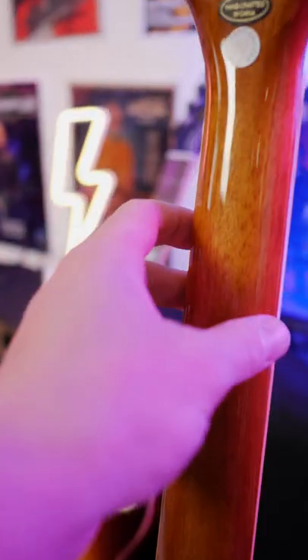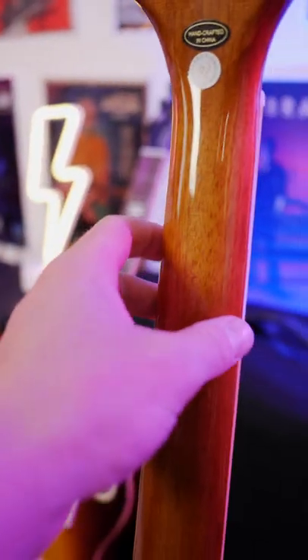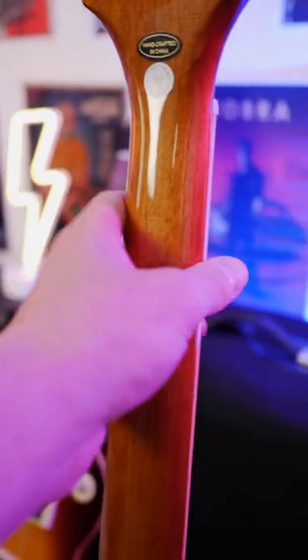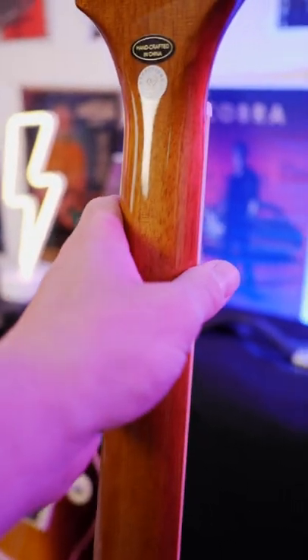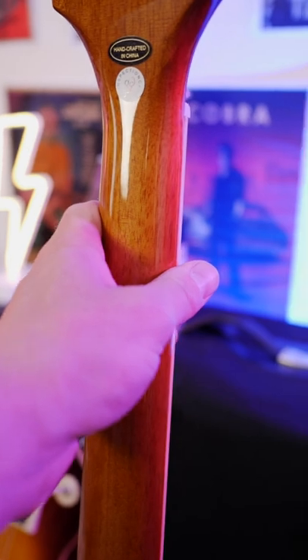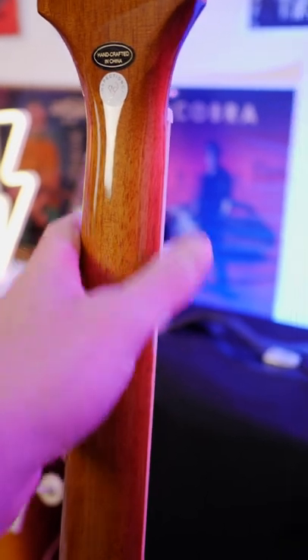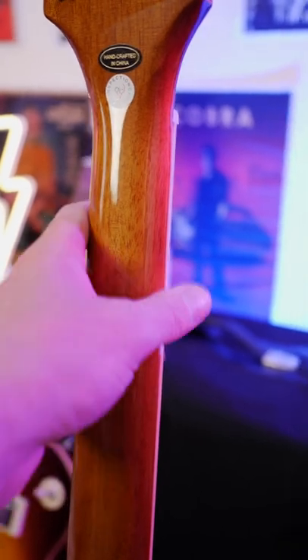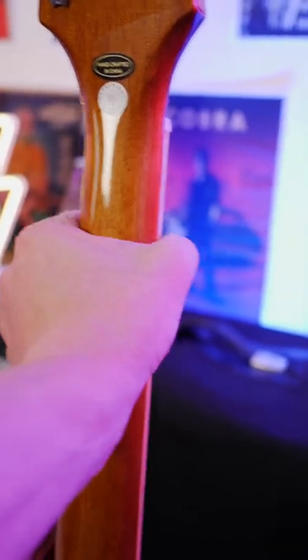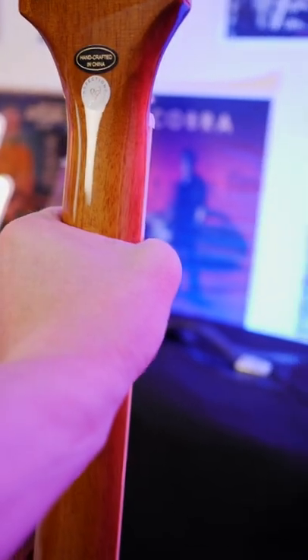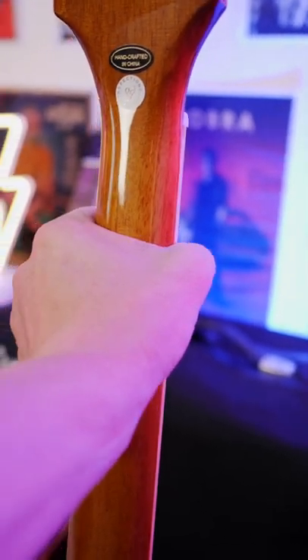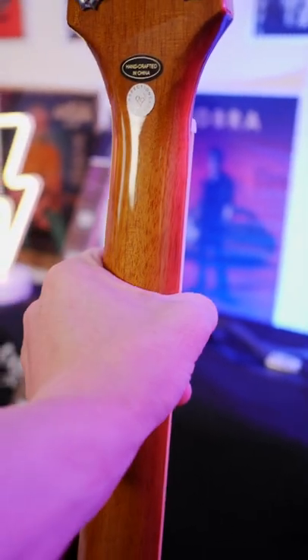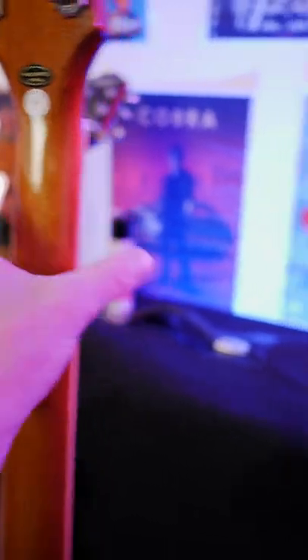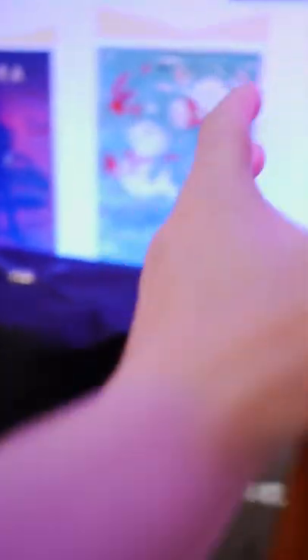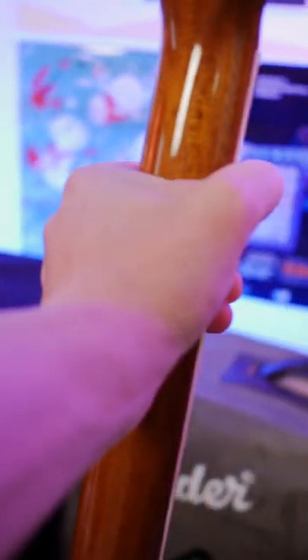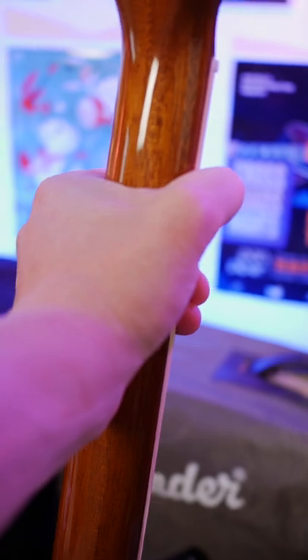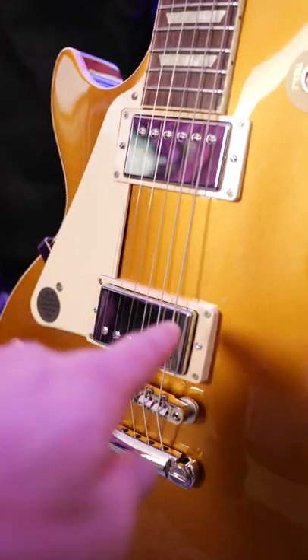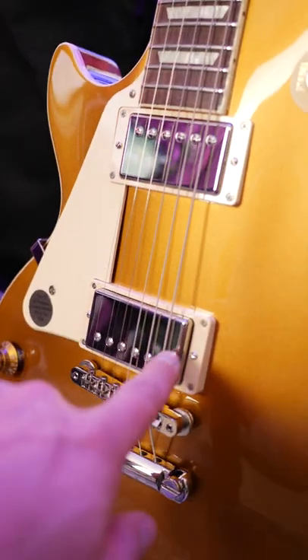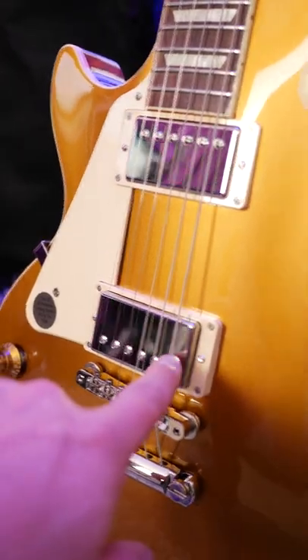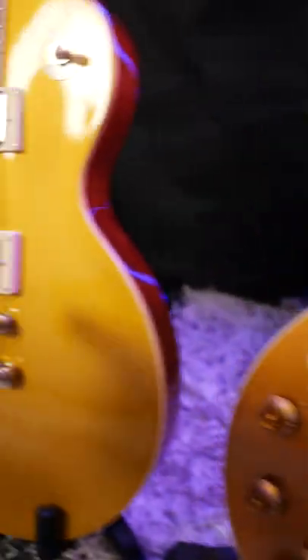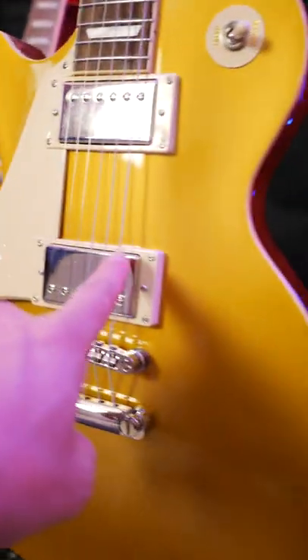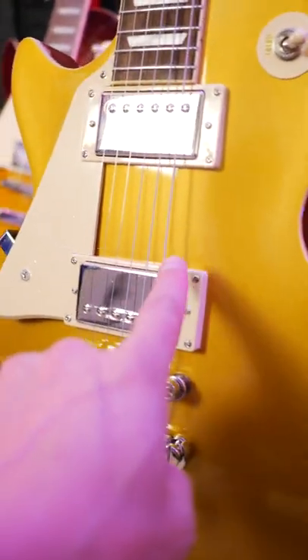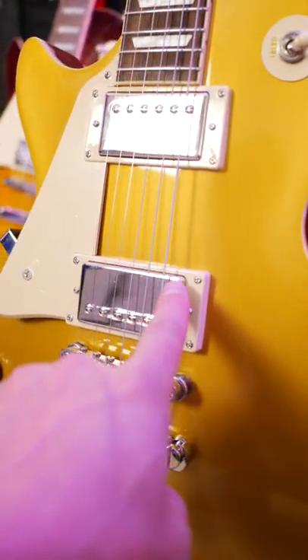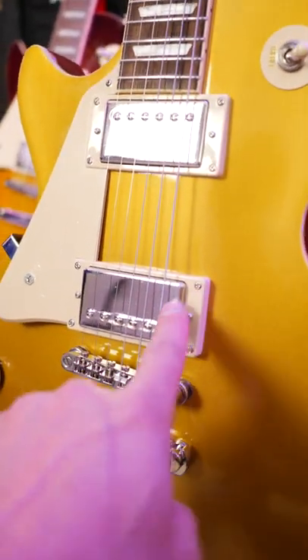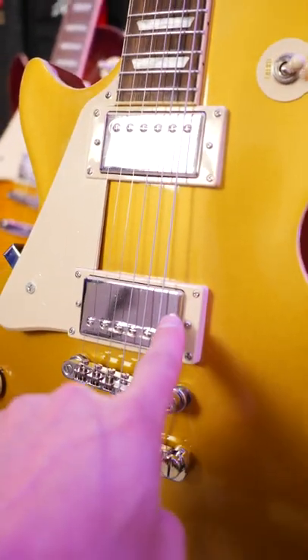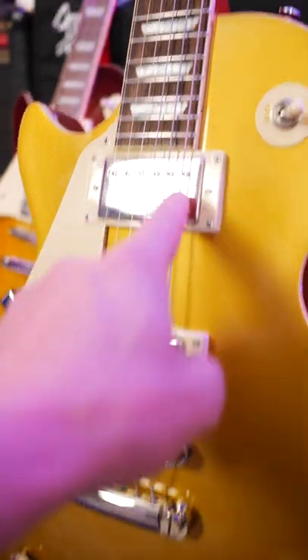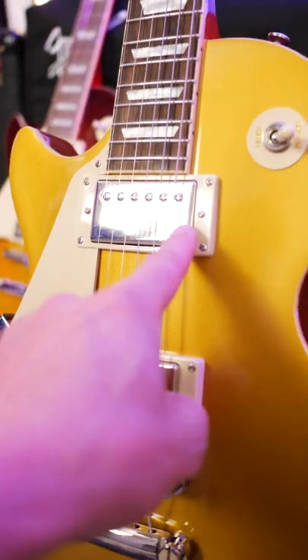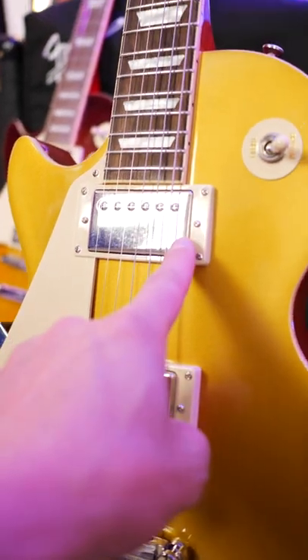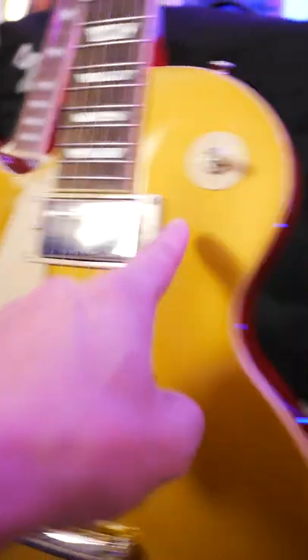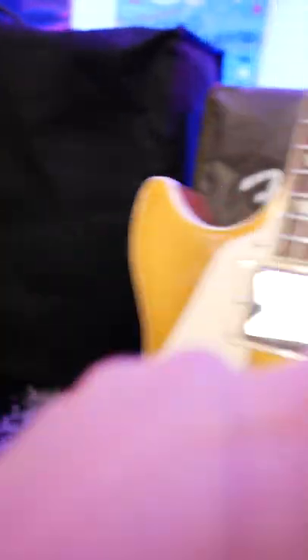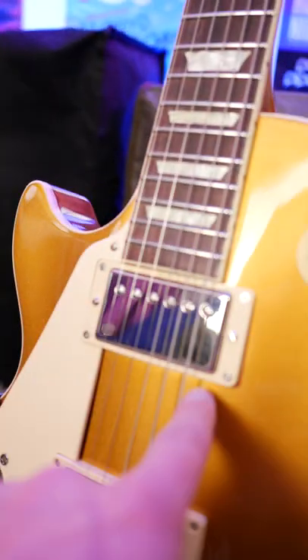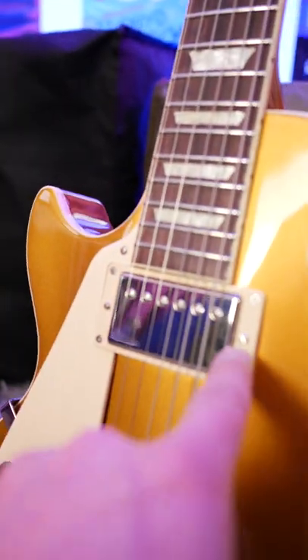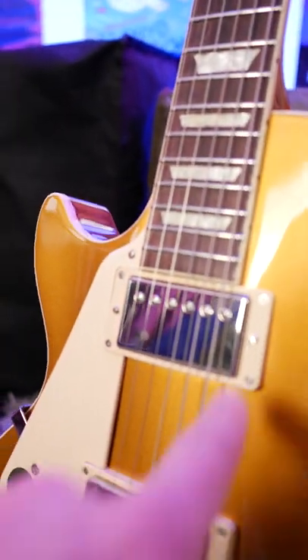Epiphone nailed it with this guitar. In a blind test, I wouldn't be able to tell the difference feel-wise between the Epiphone and the Gibson. The bridge pickup on the Gibson was better than the bridge pickup on the Epiphone, in my opinion, but I much prefer the Epiphone neck pickup over the Gibson neck pickup.